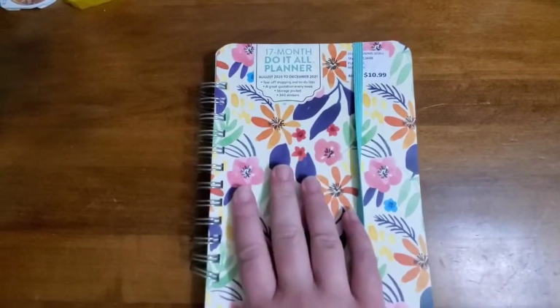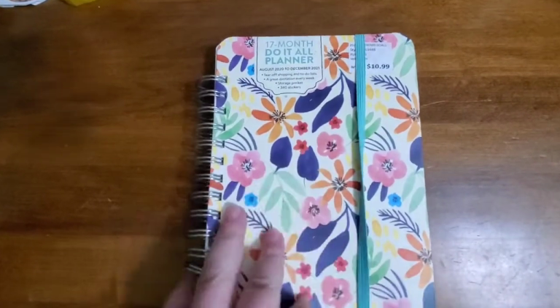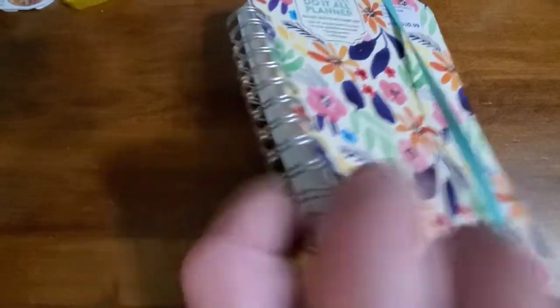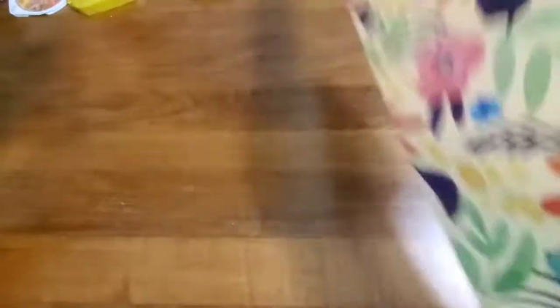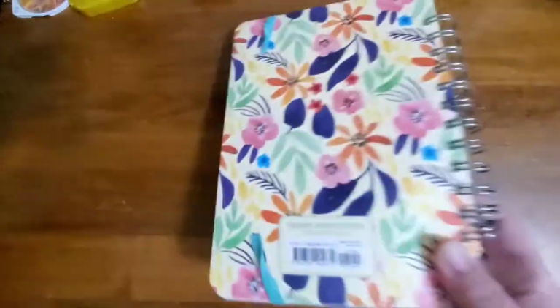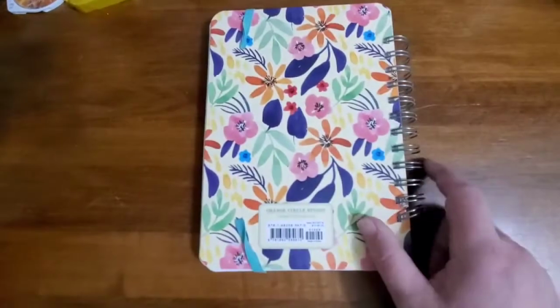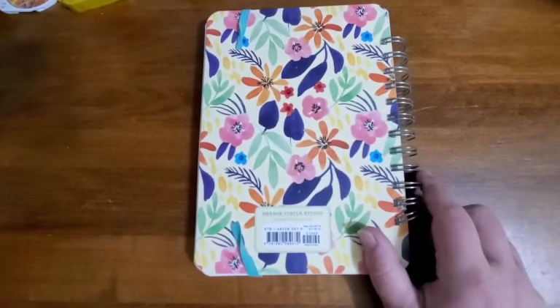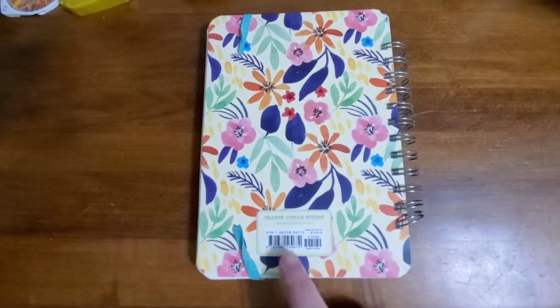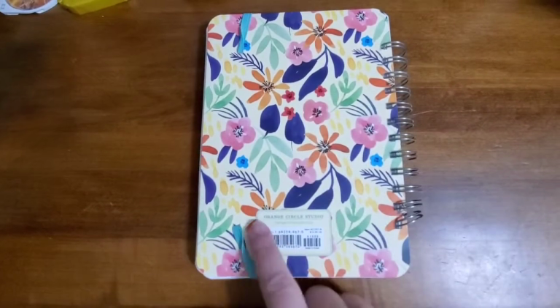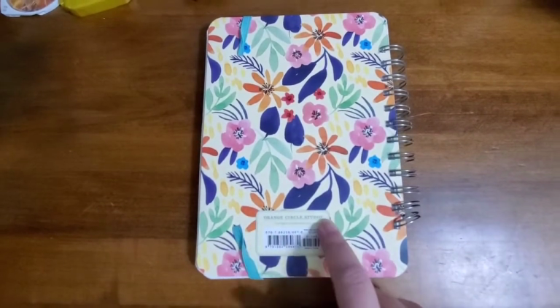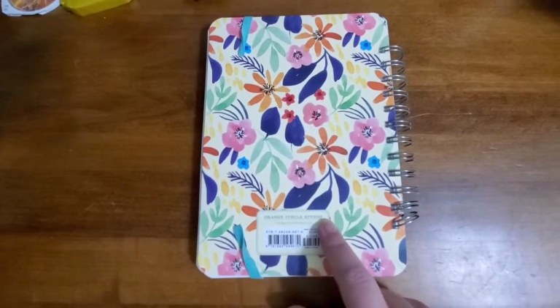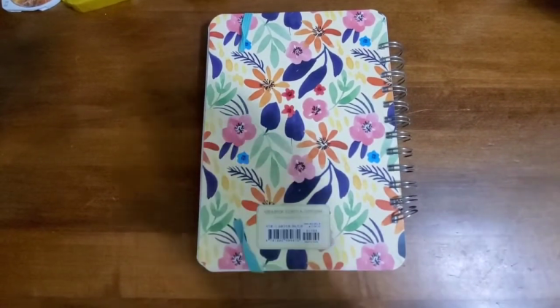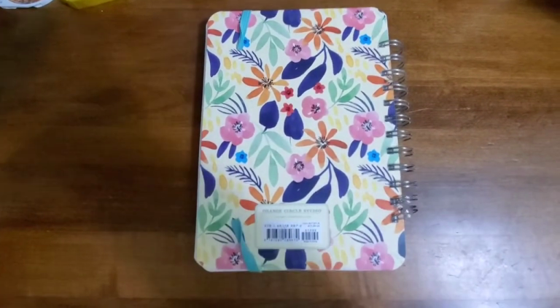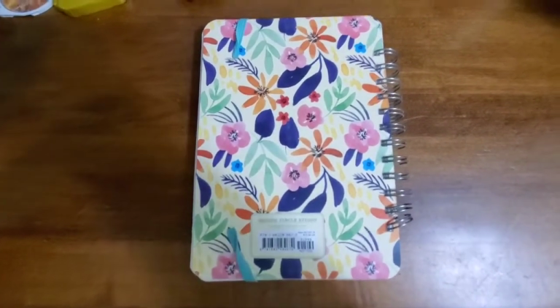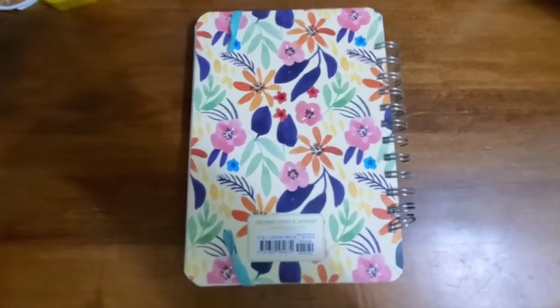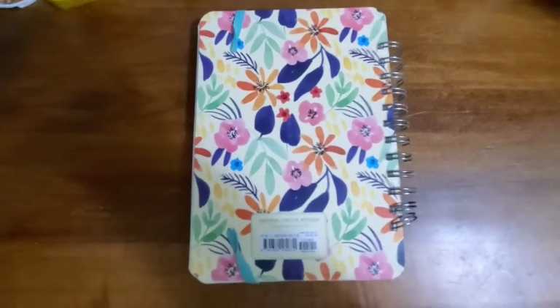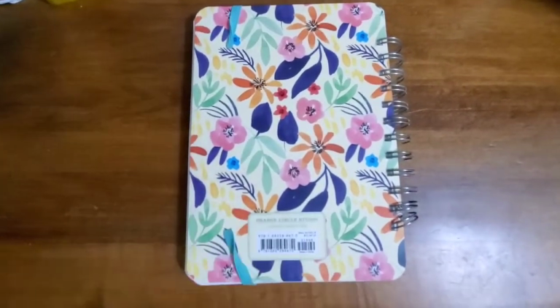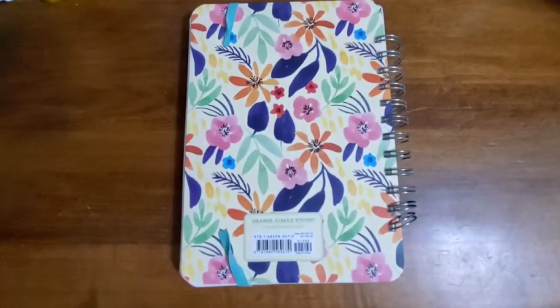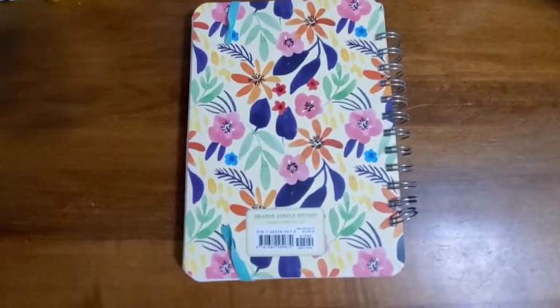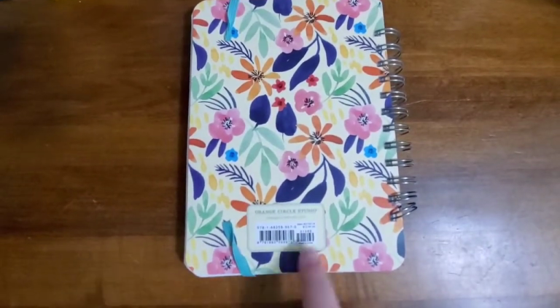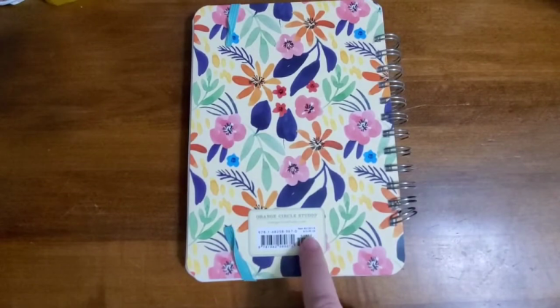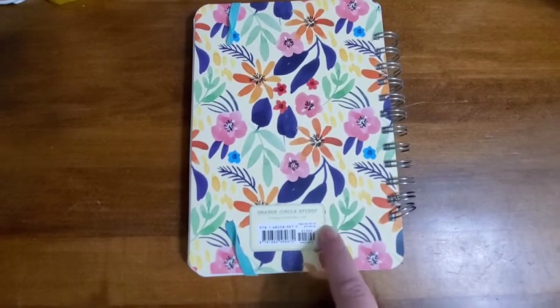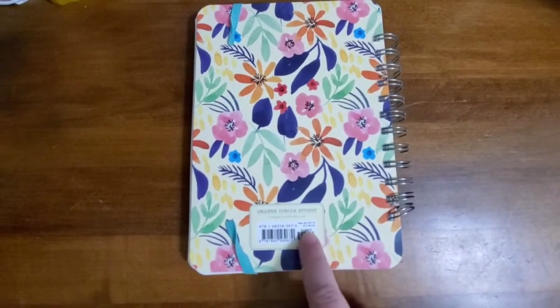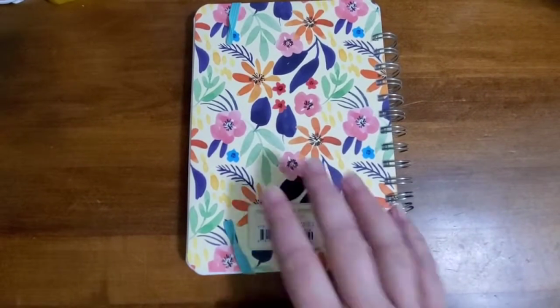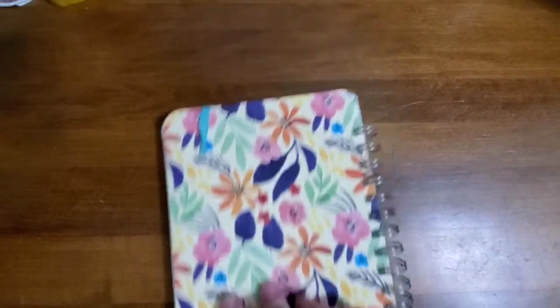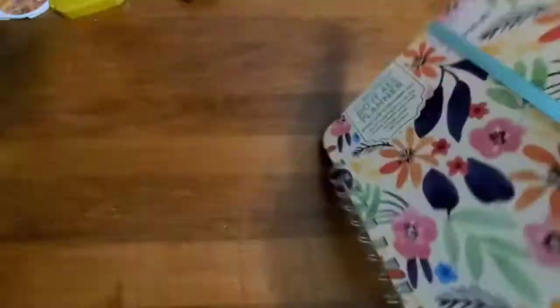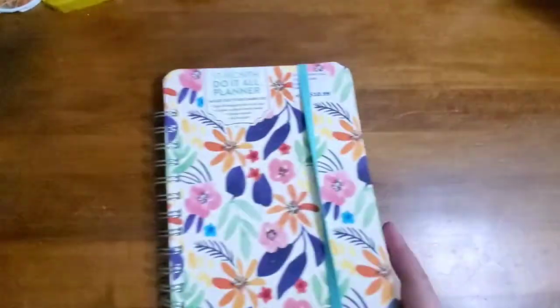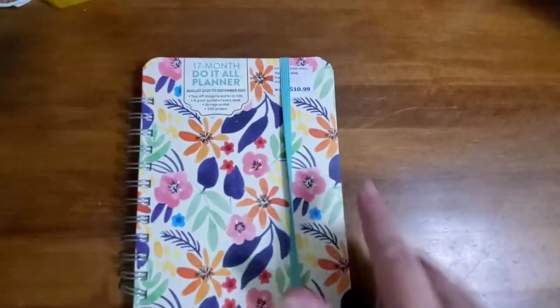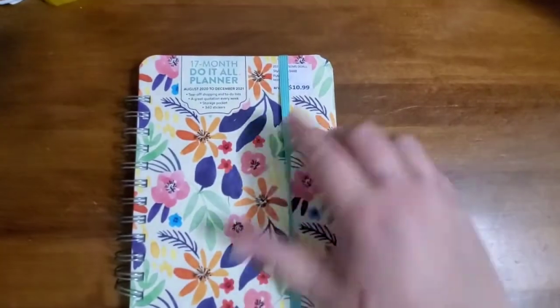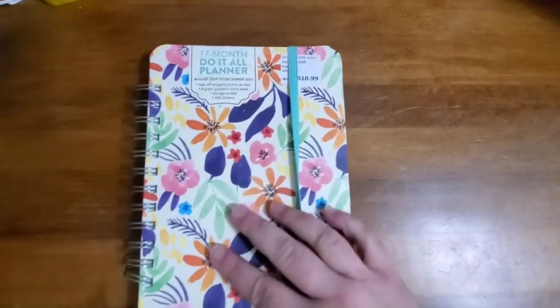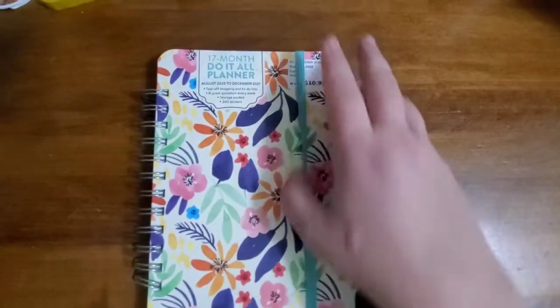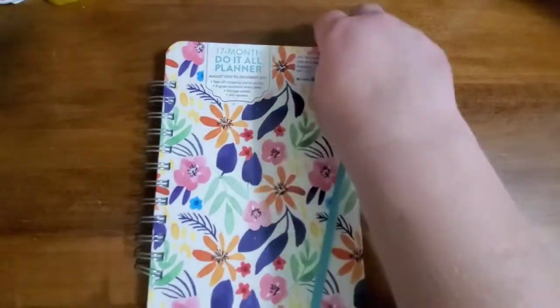I just happened to be in BJ's and this is made by Orange Circle Studio. The retail is actually $15.99, but at BJ's it was $10.99, as you can see.